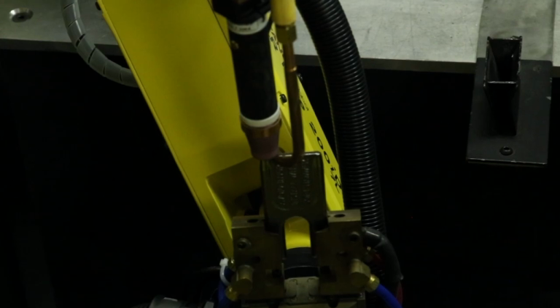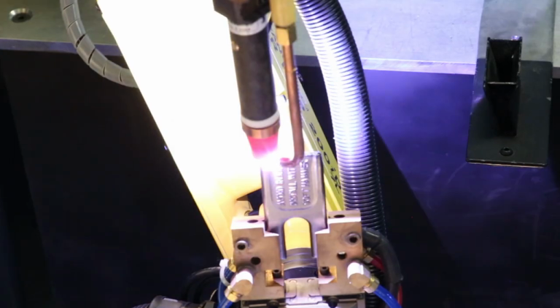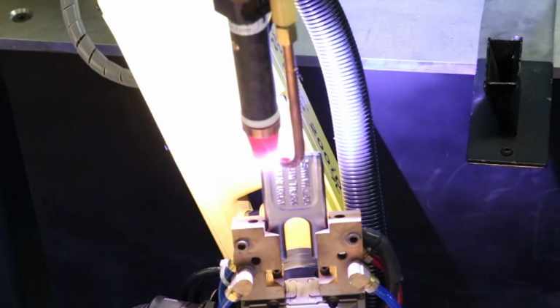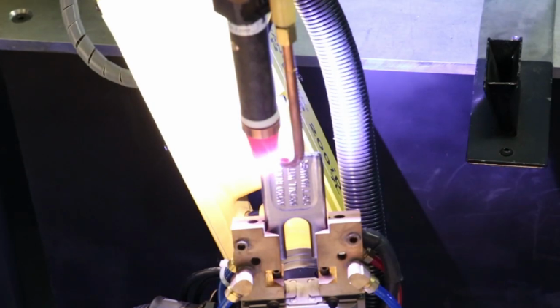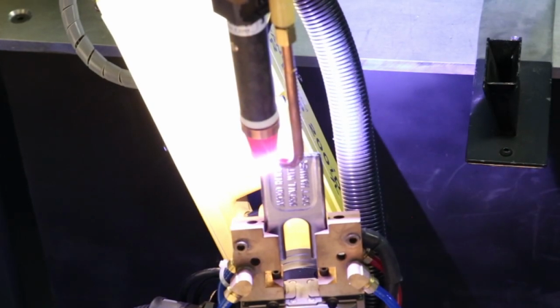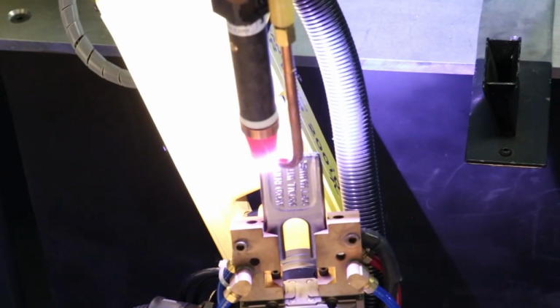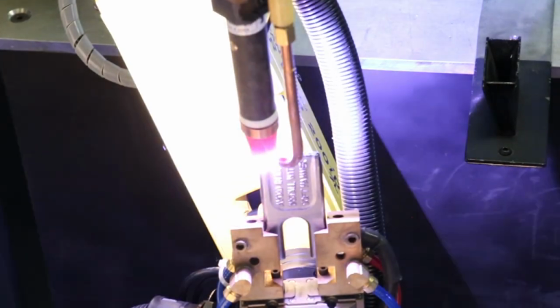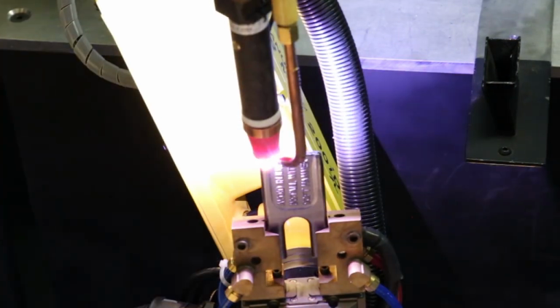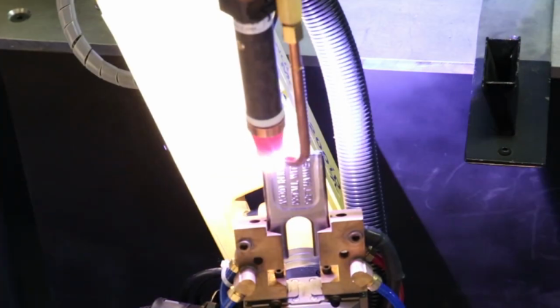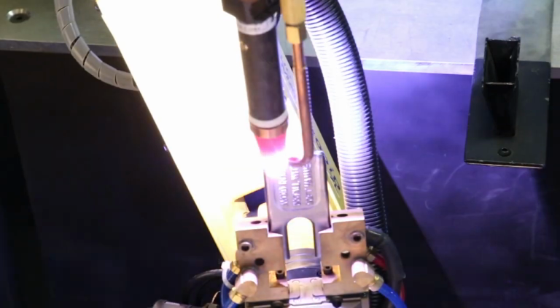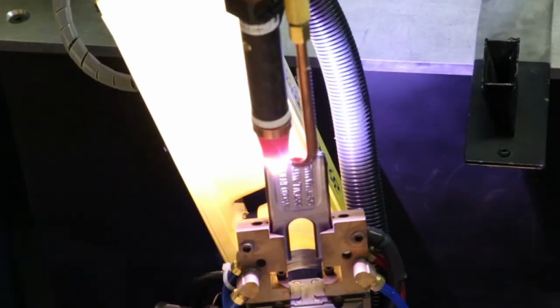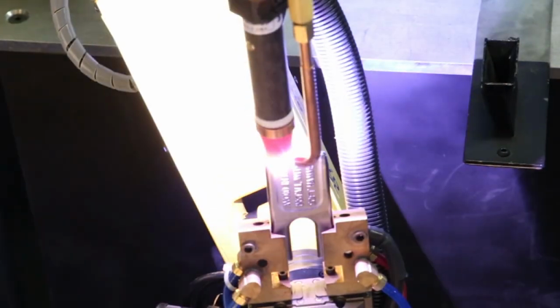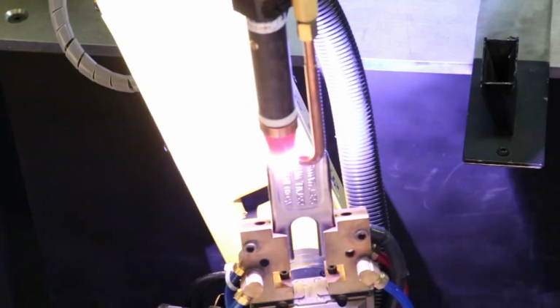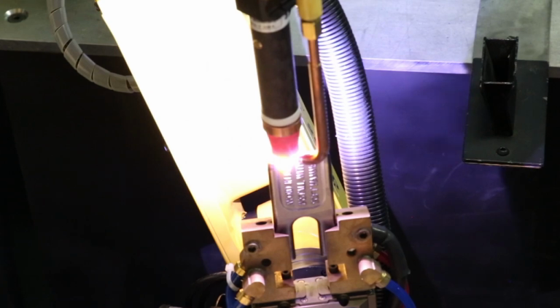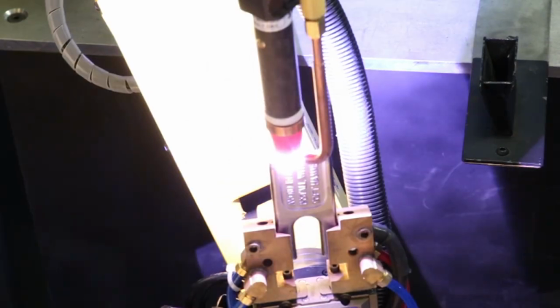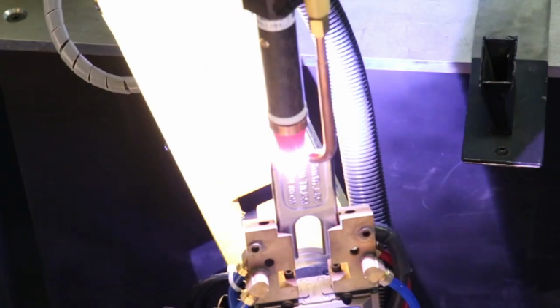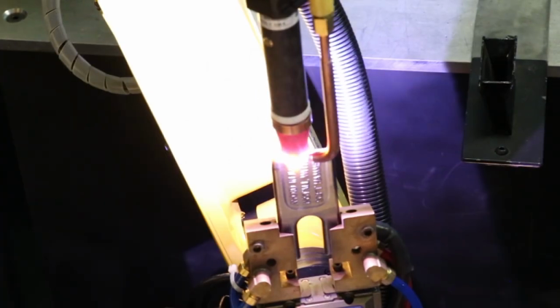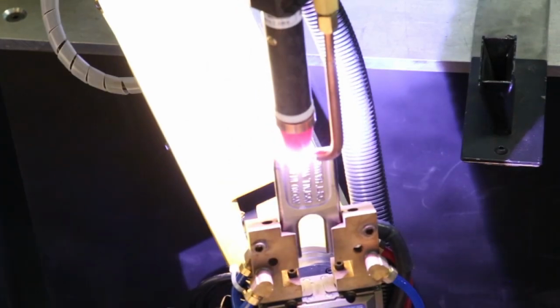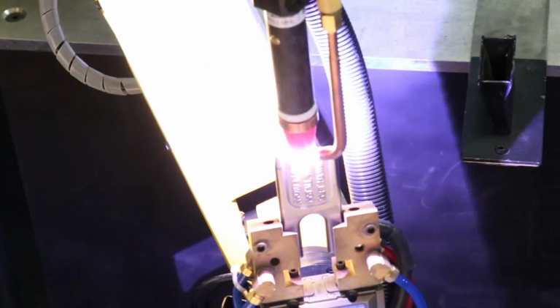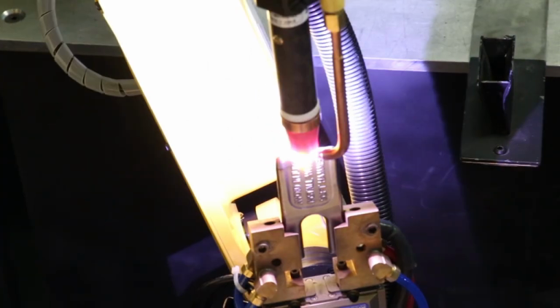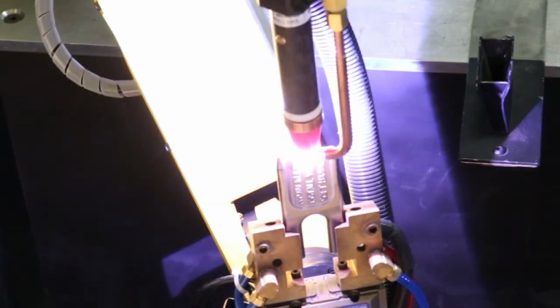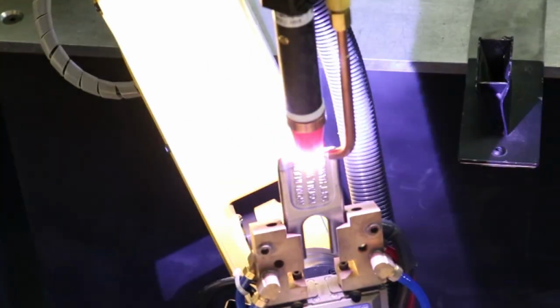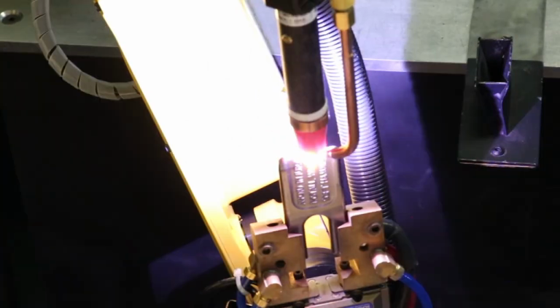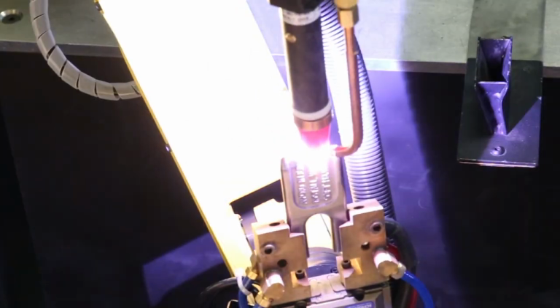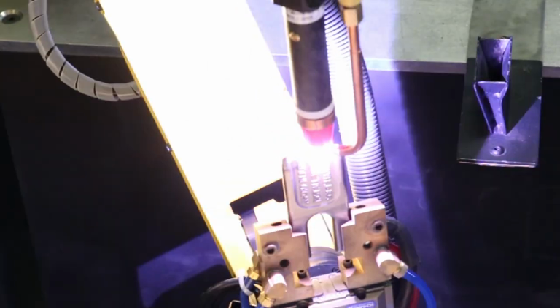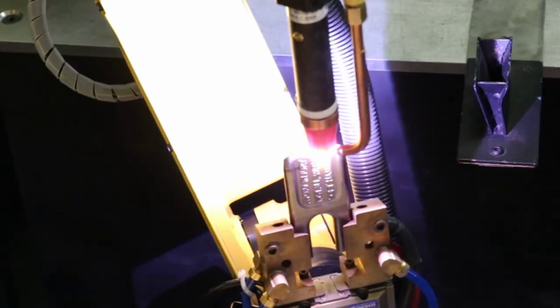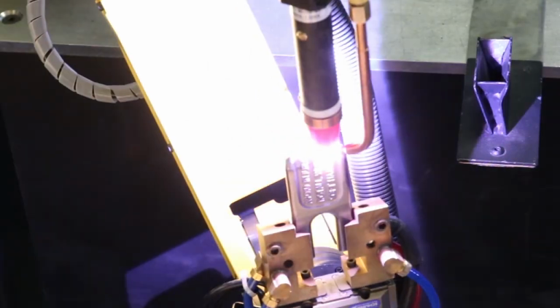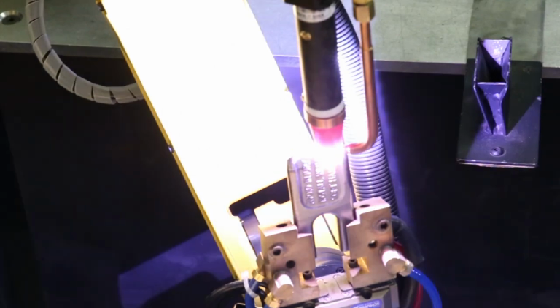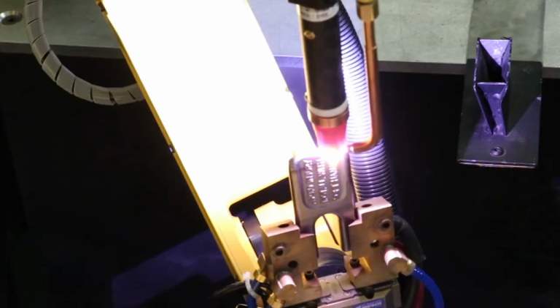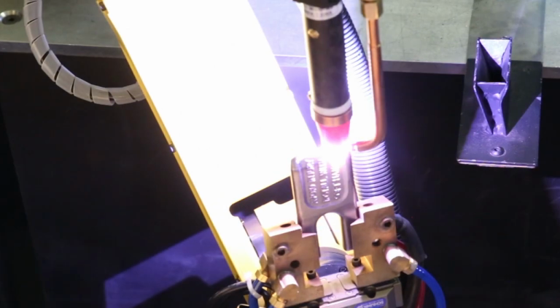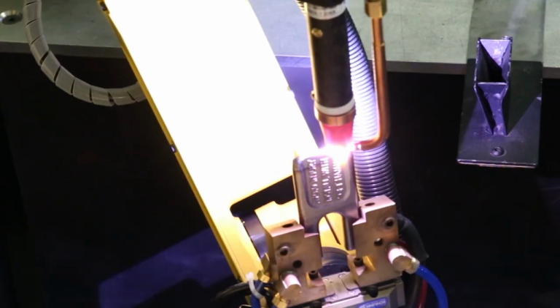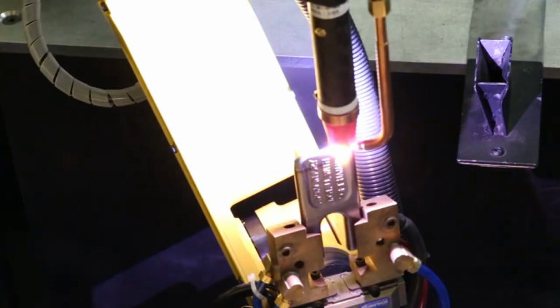Now we see the weld cycle run as a live weld. Fixtureless welding is a simple setup that allows for flexible positioning as well as quick changeover of parts.